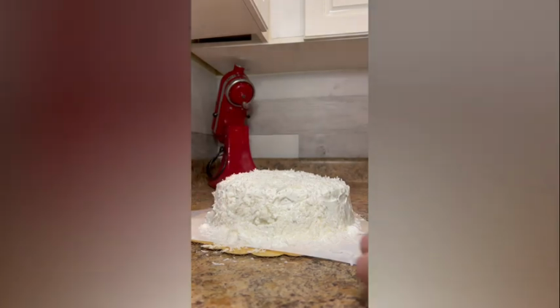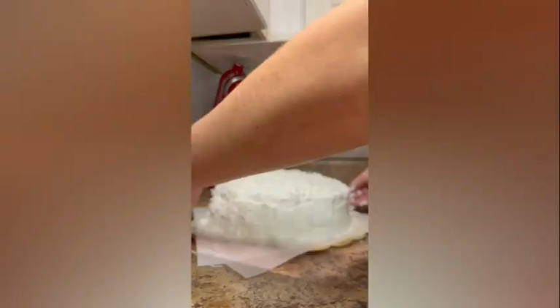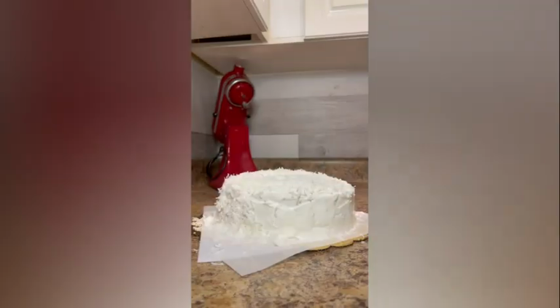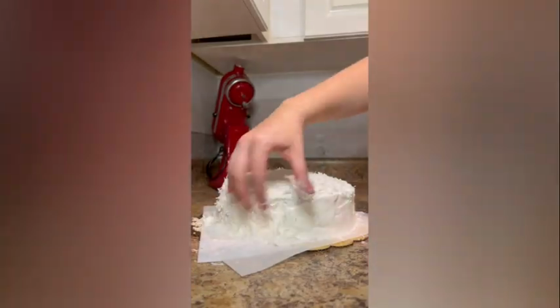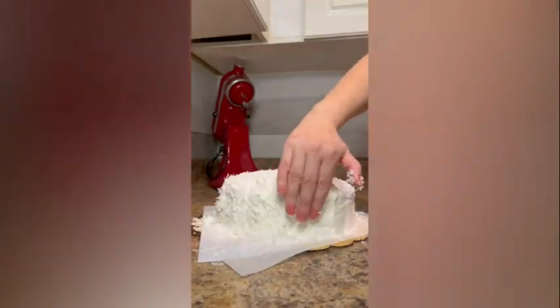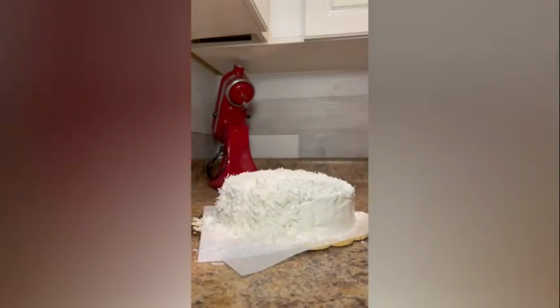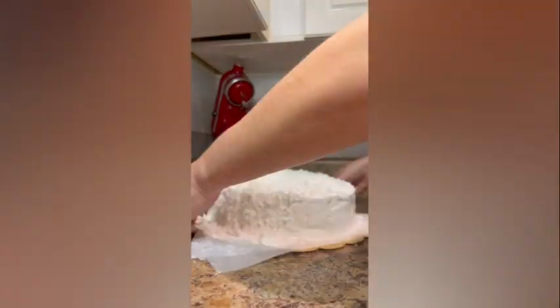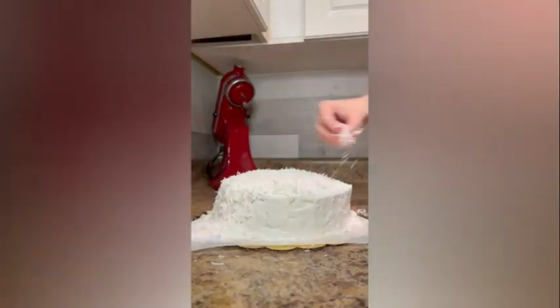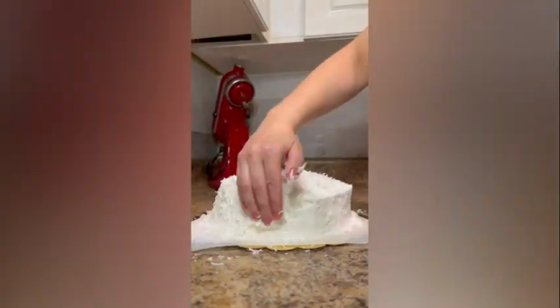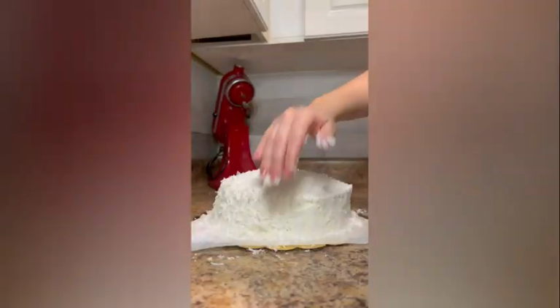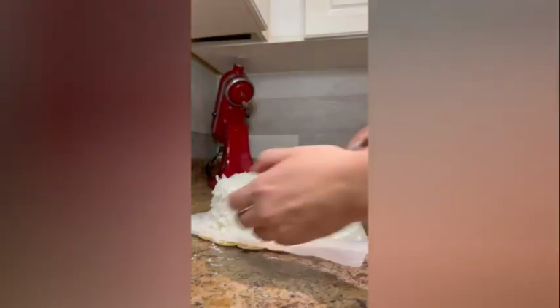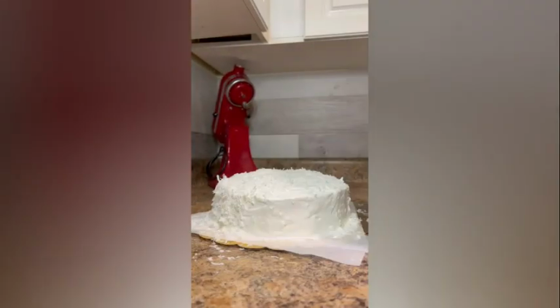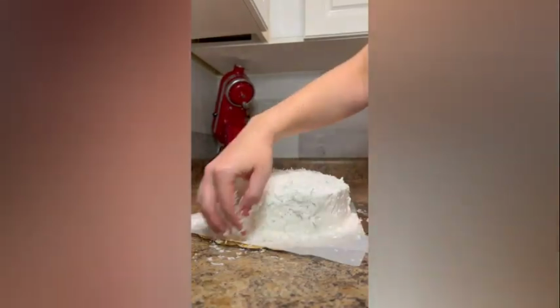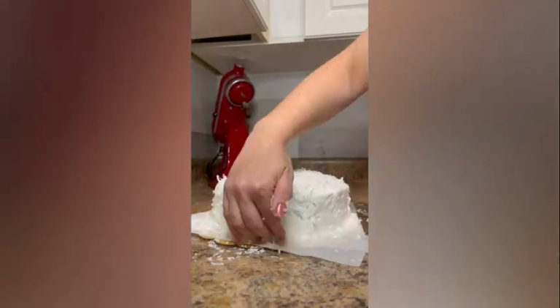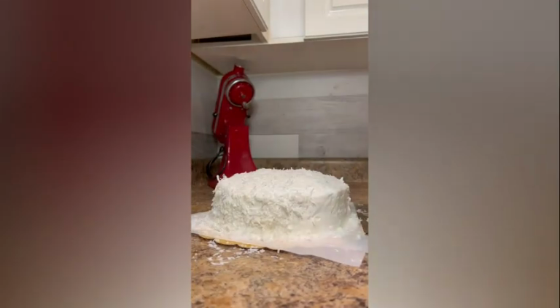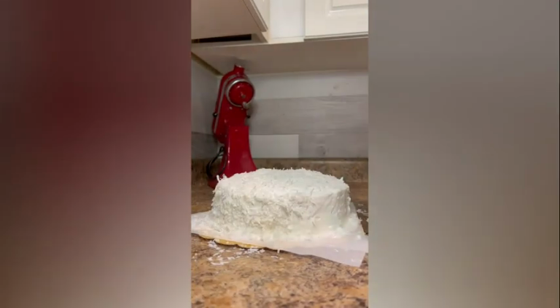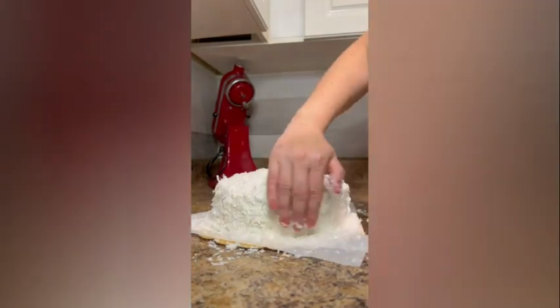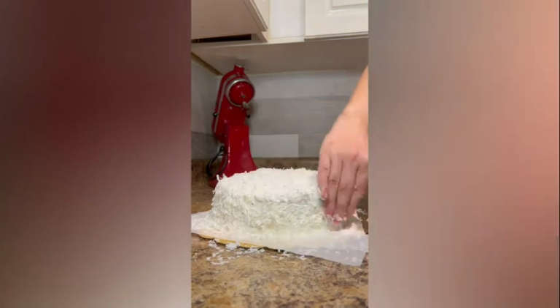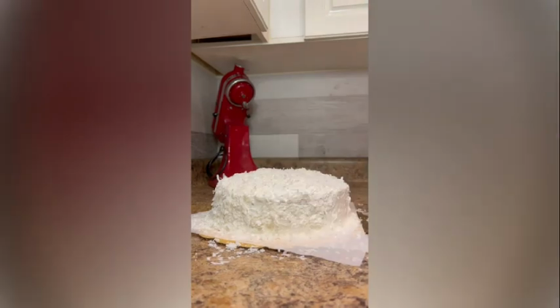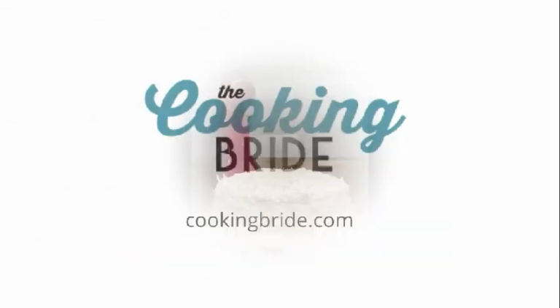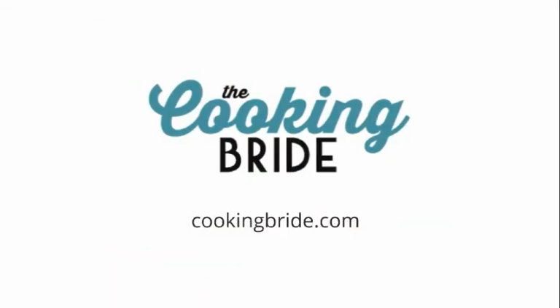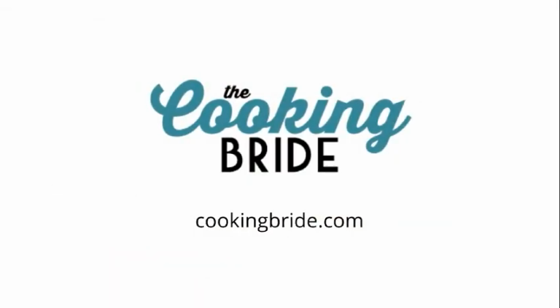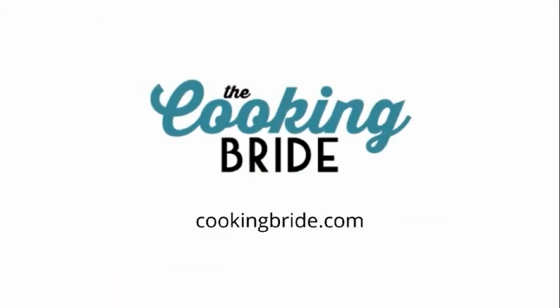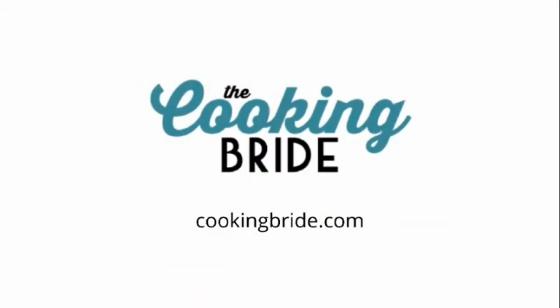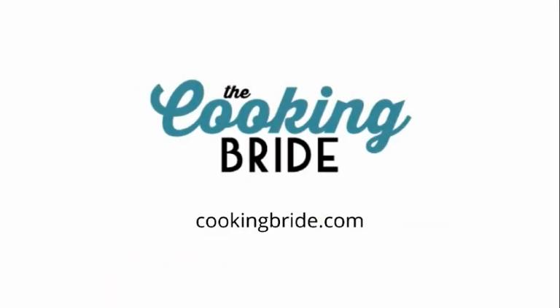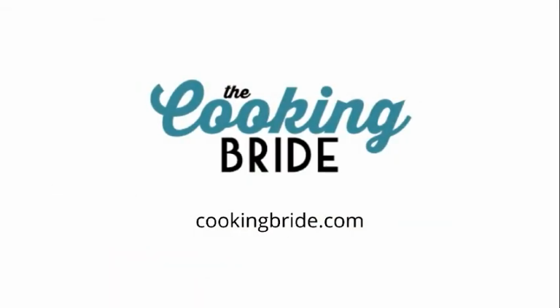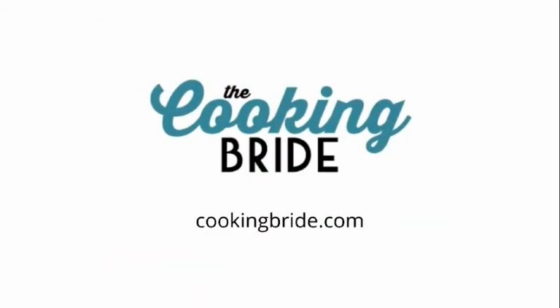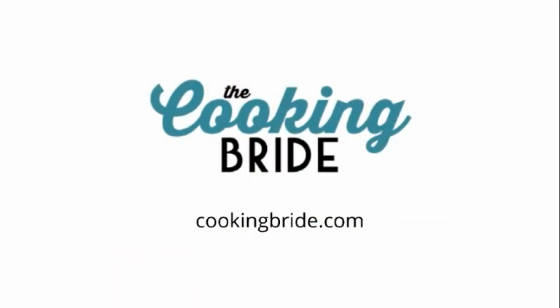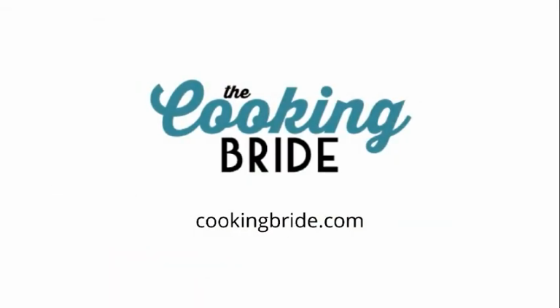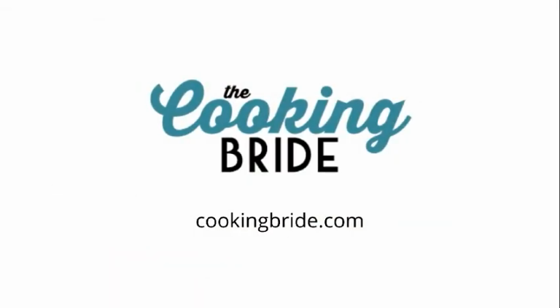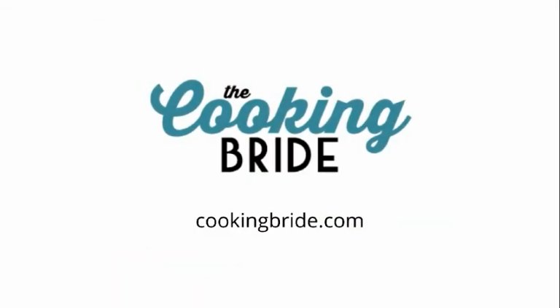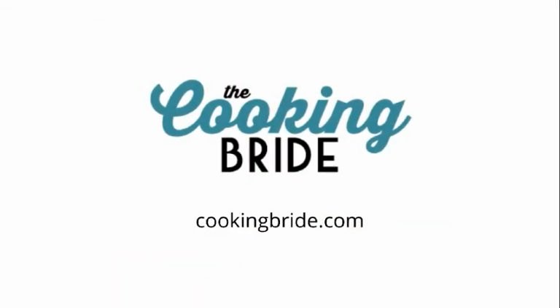Cover and refrigerate the cake for at least four hours, preferably overnight, to allow the frosting to set. Hit that subscribe button for more Southern cooking.